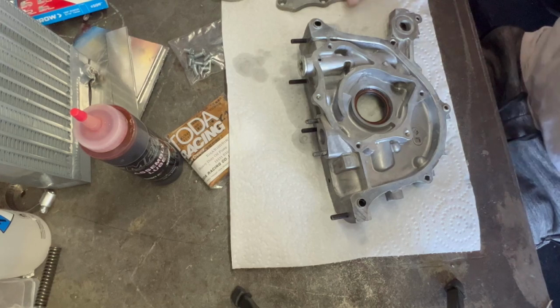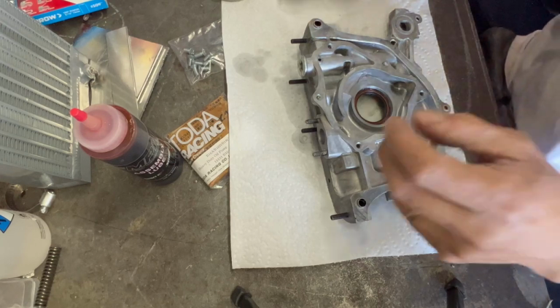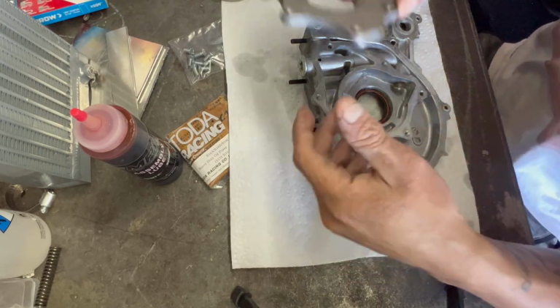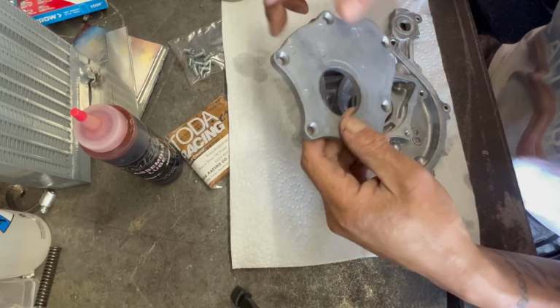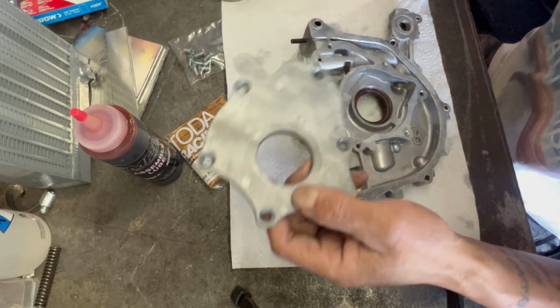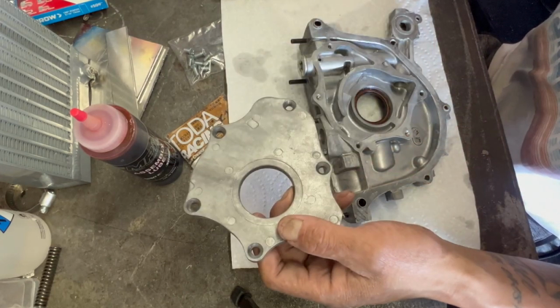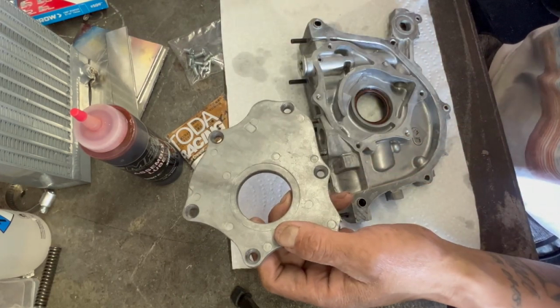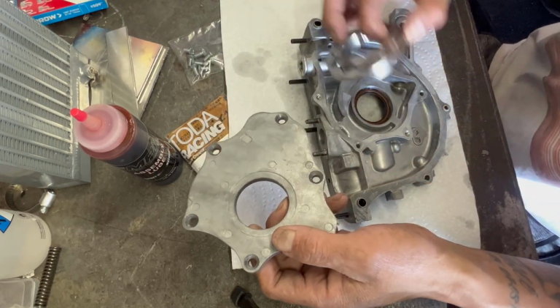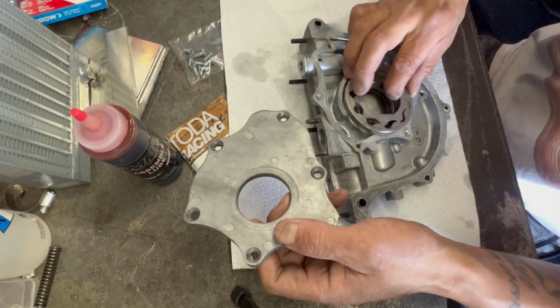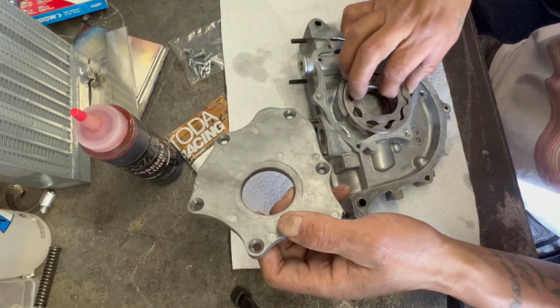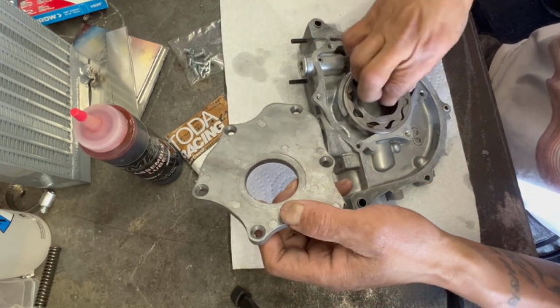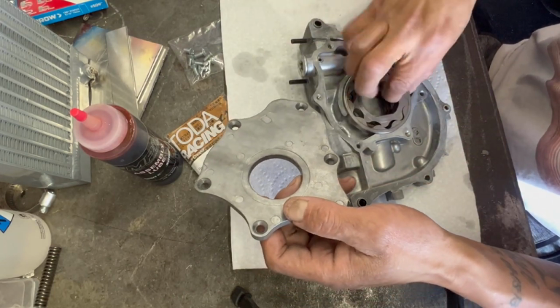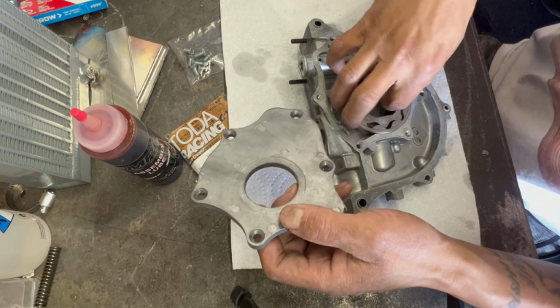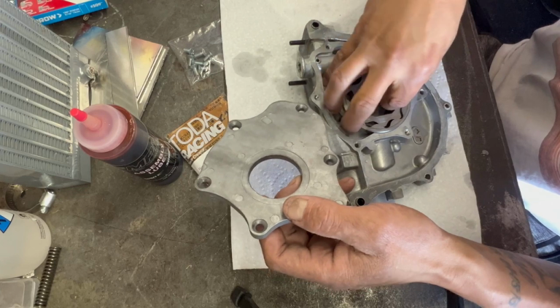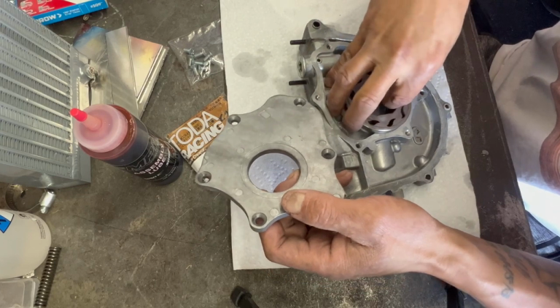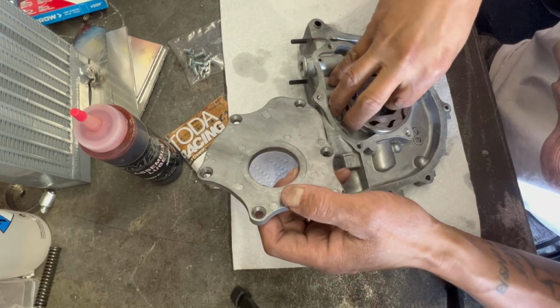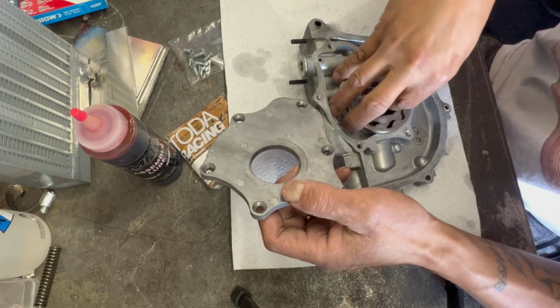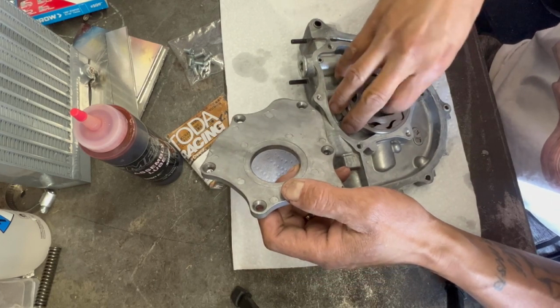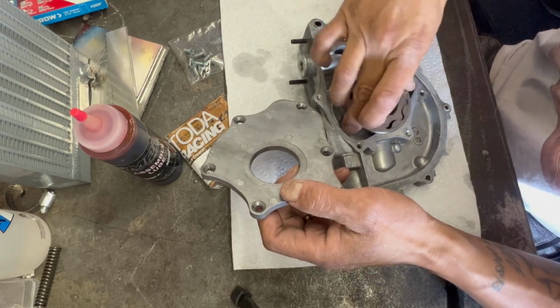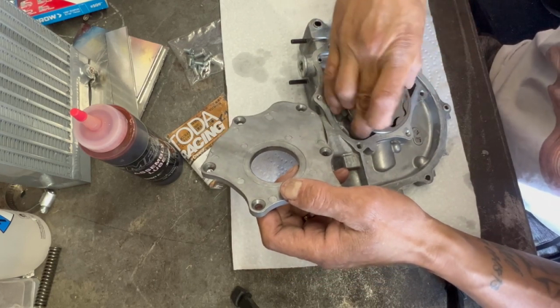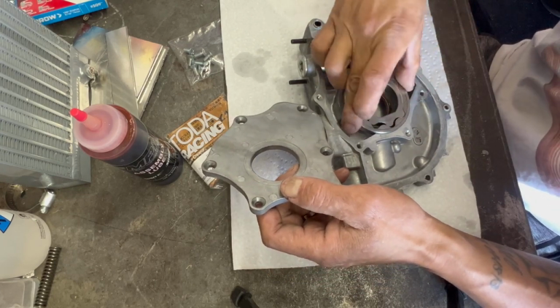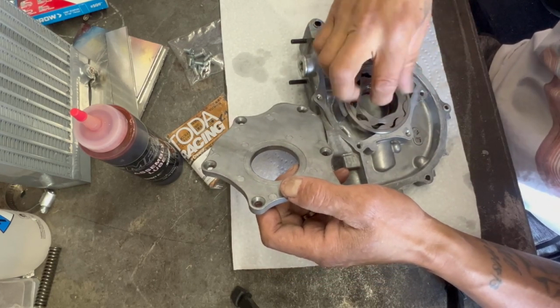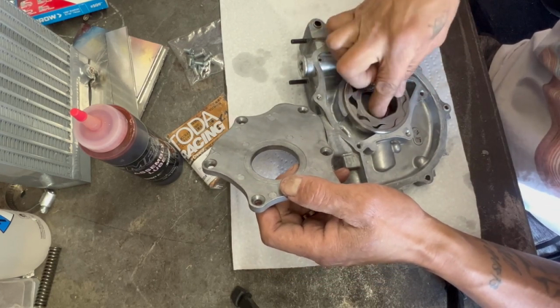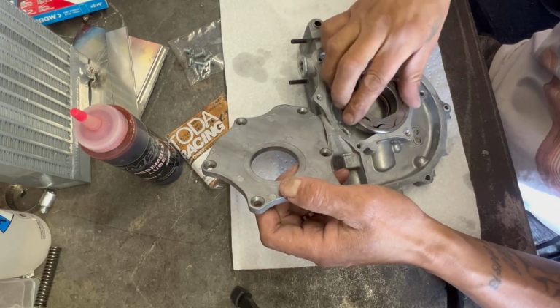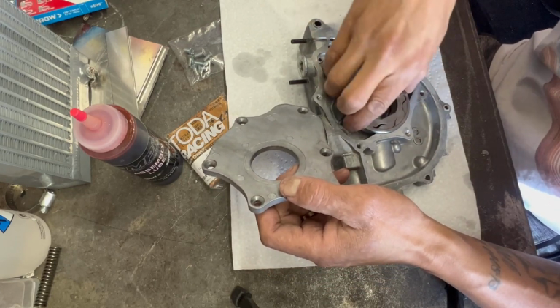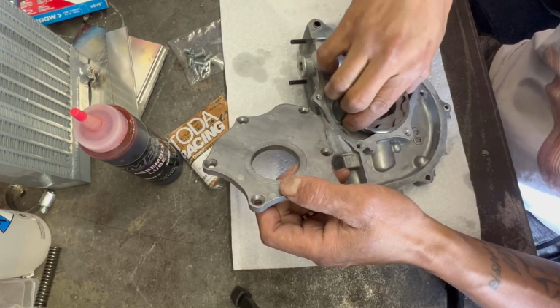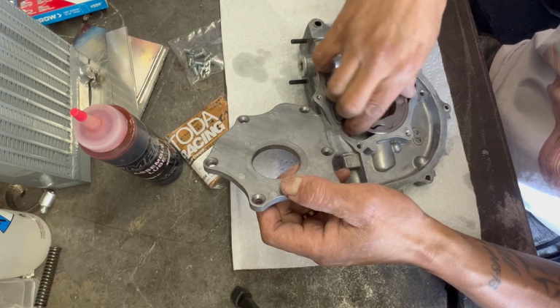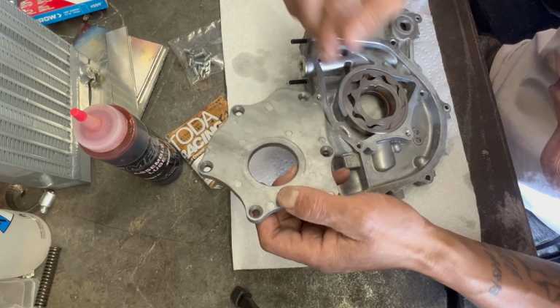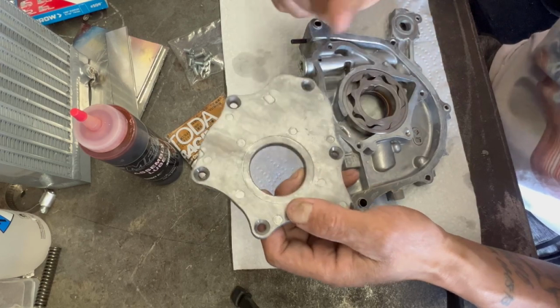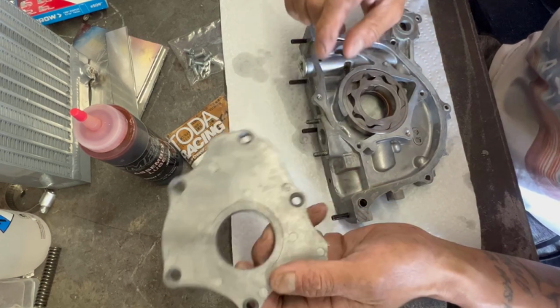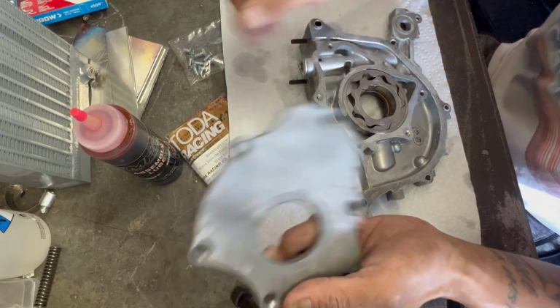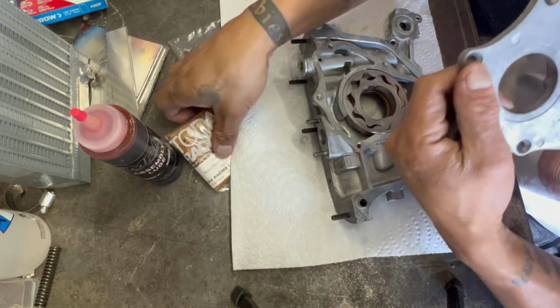Top of the morning. We're back with another video. I'm going to show you guys how to assemble and change out the oil pump gear to a TOTA billet one.